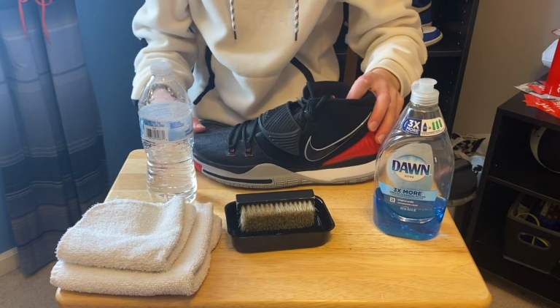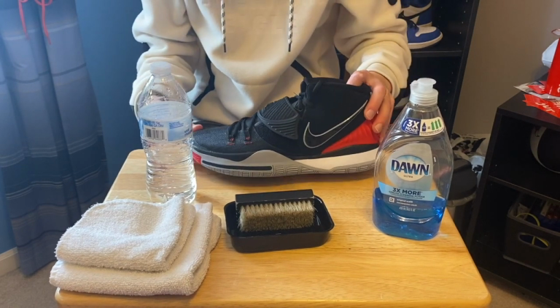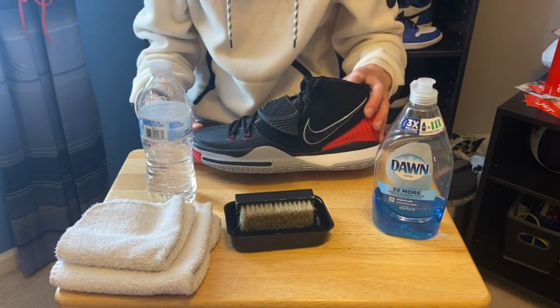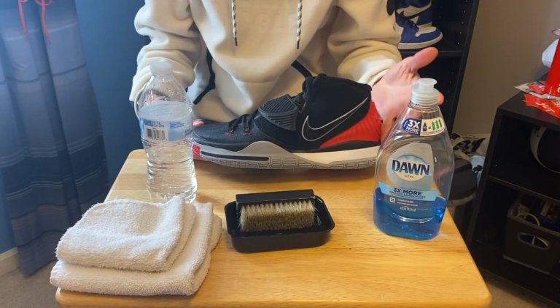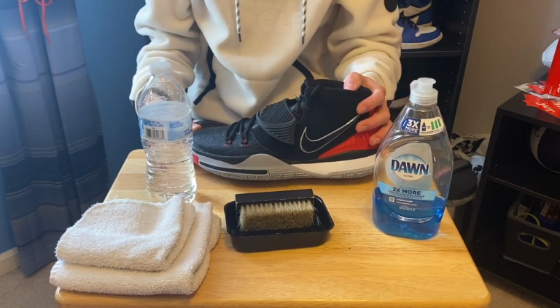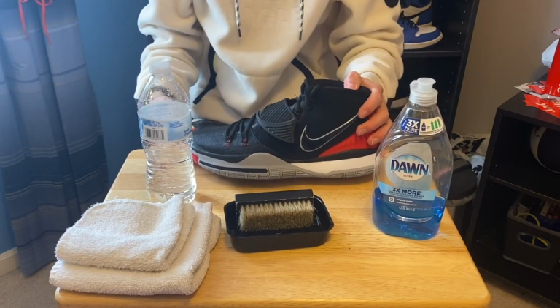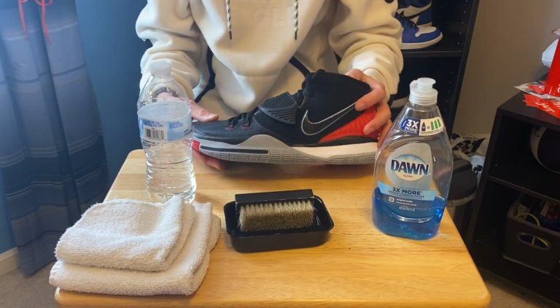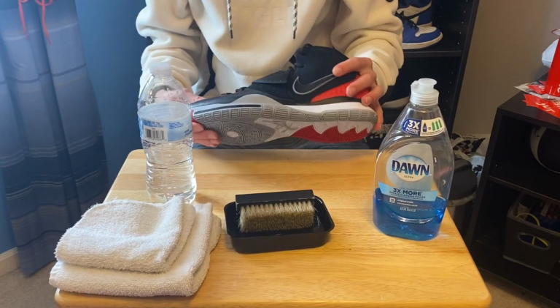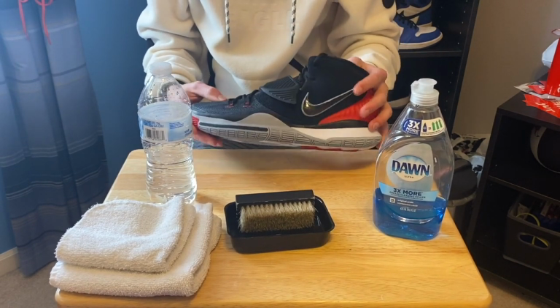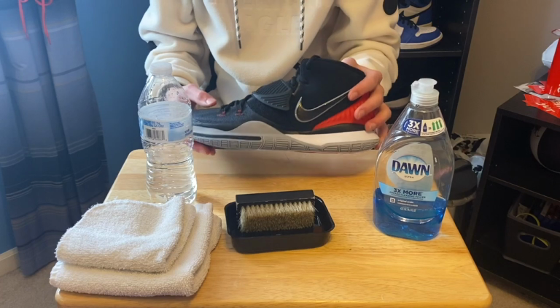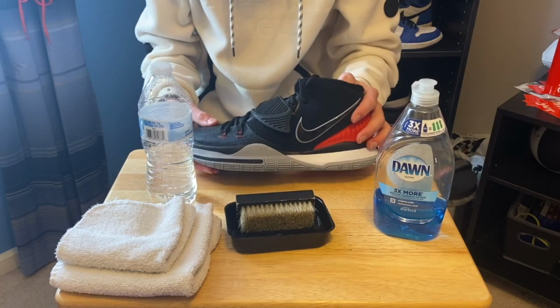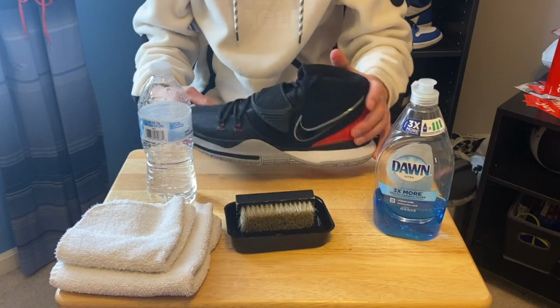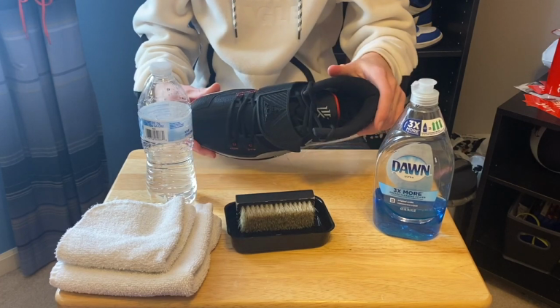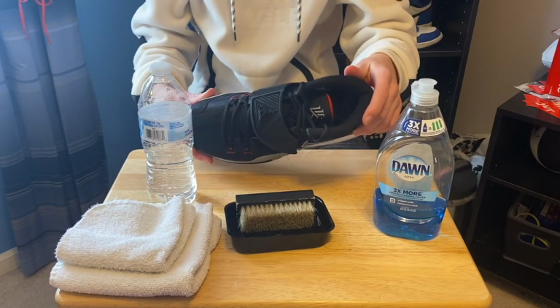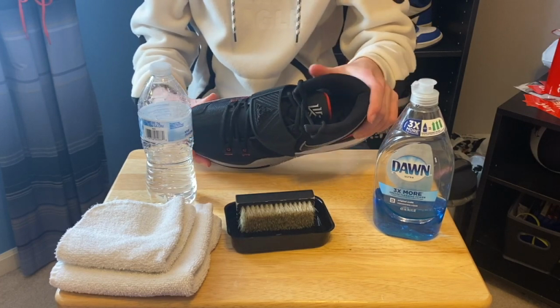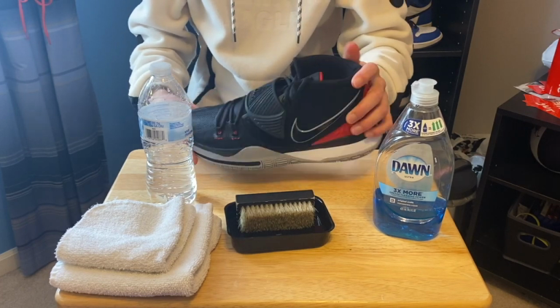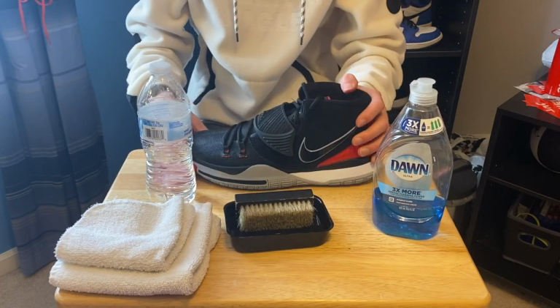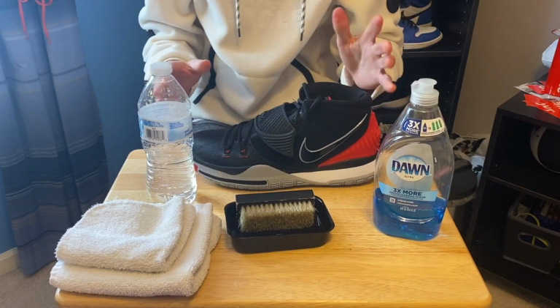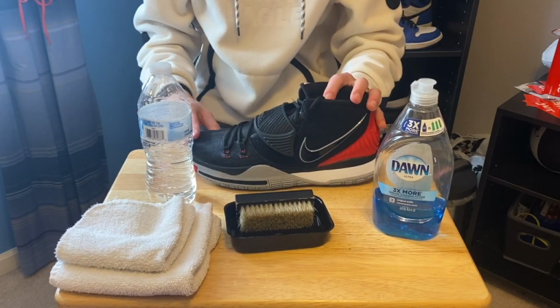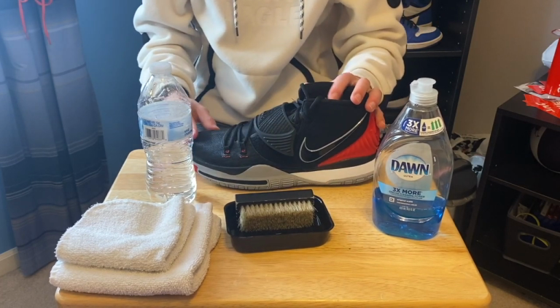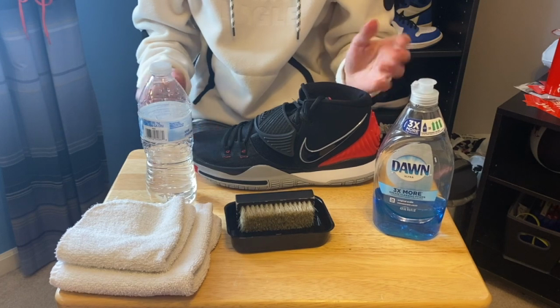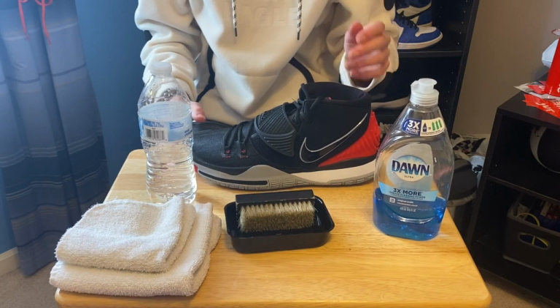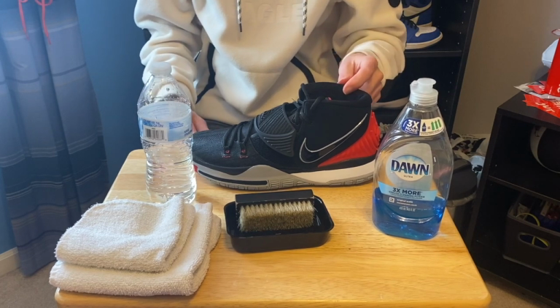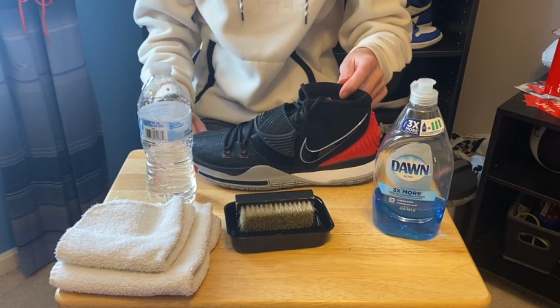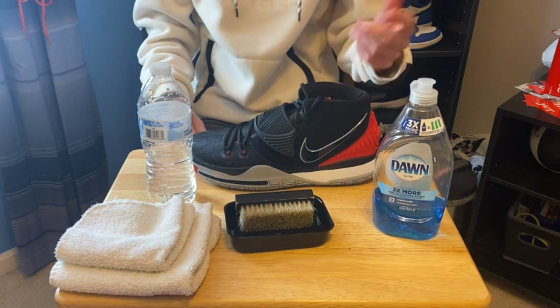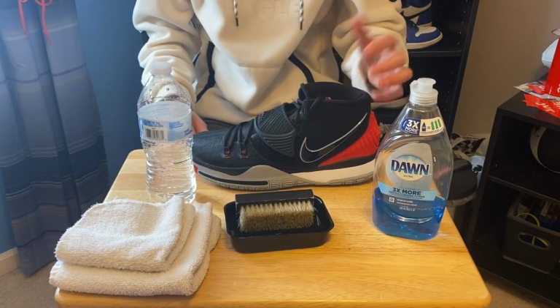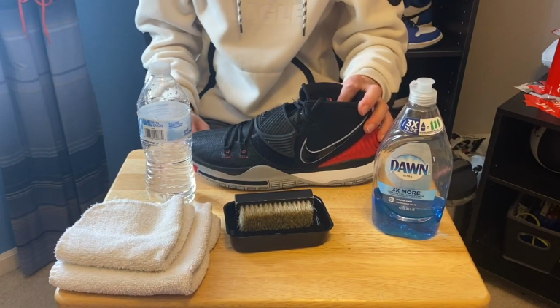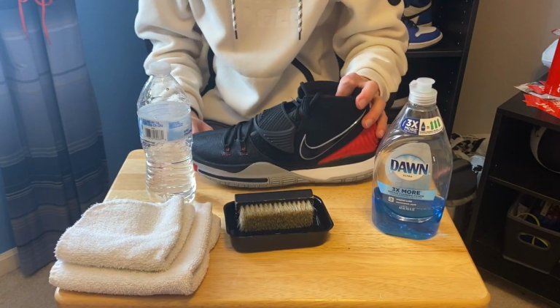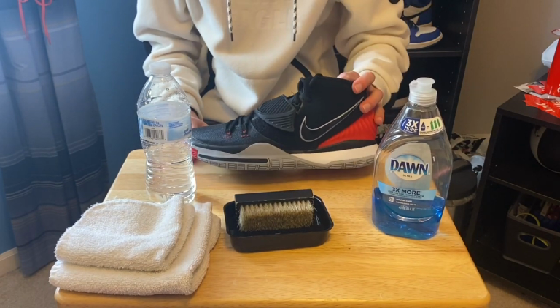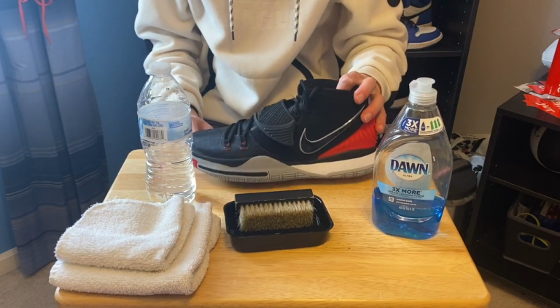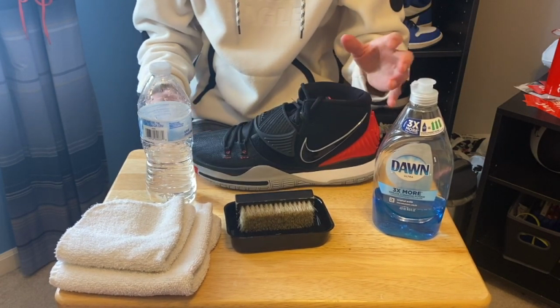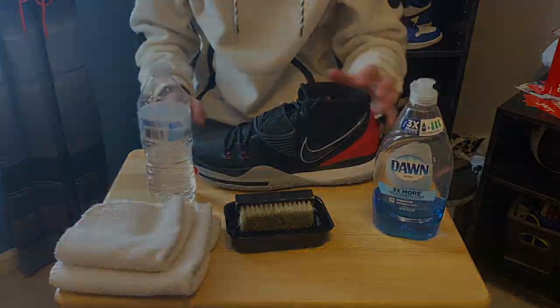Now I wore these like one time only in the snow and stuff, so they're not super dirty. They're not really dirty but I'm just going to show you guys how to clean it. This does work, and if it works for you please like this video and comment down below.